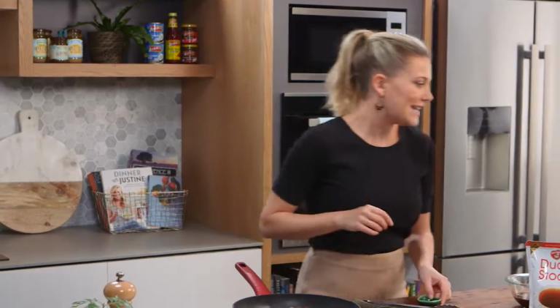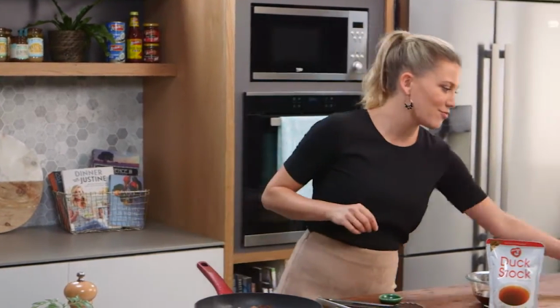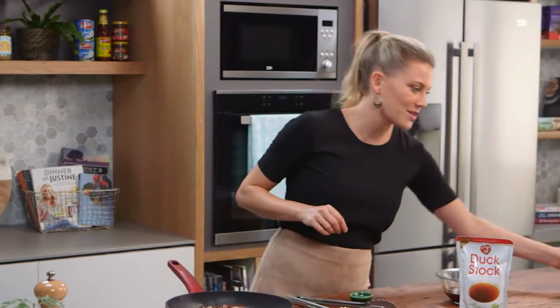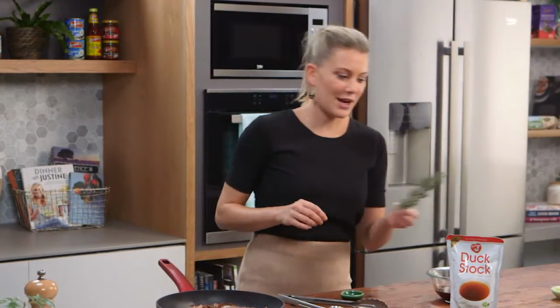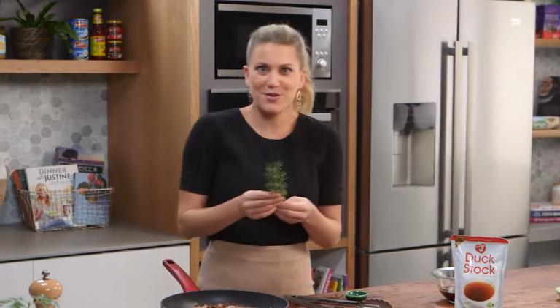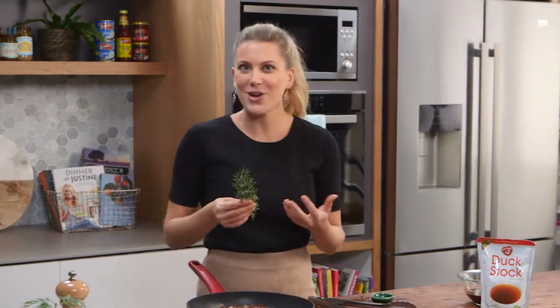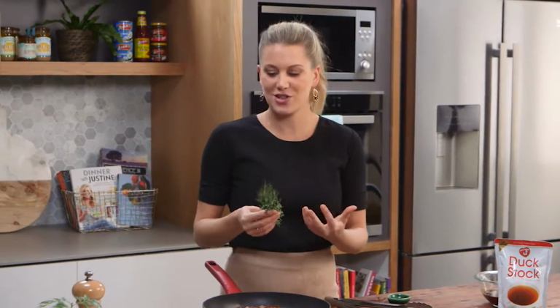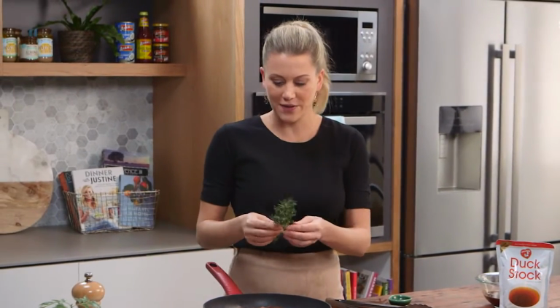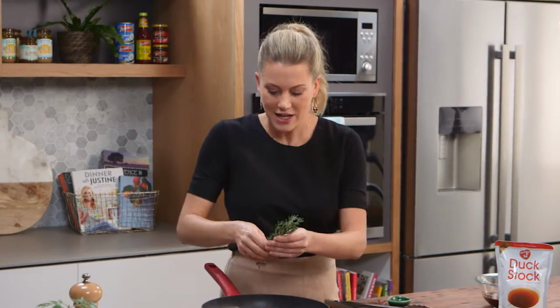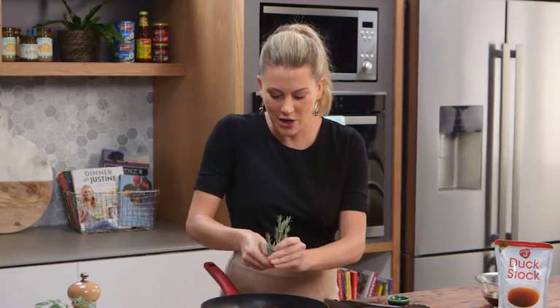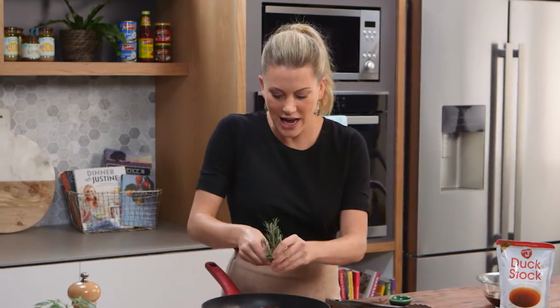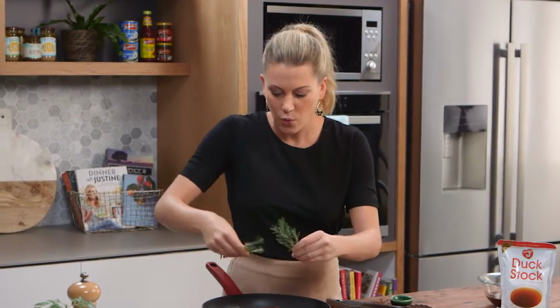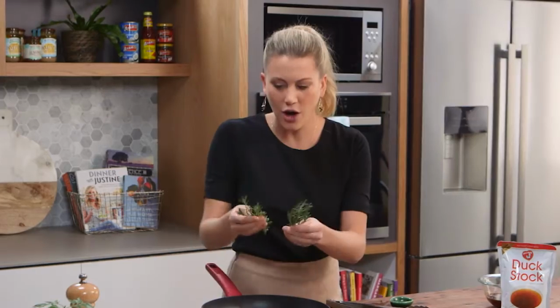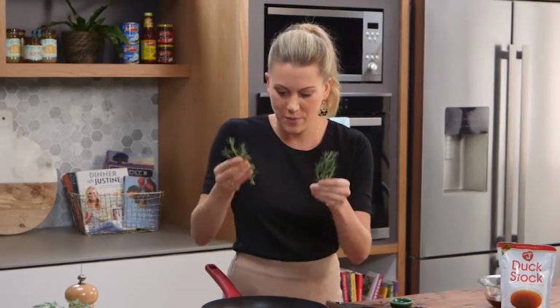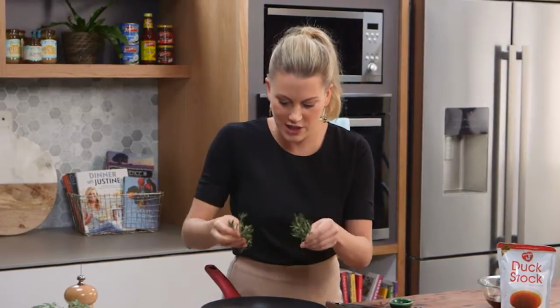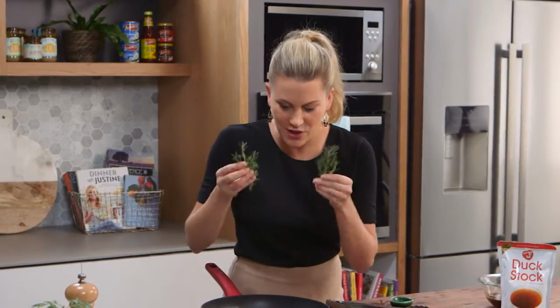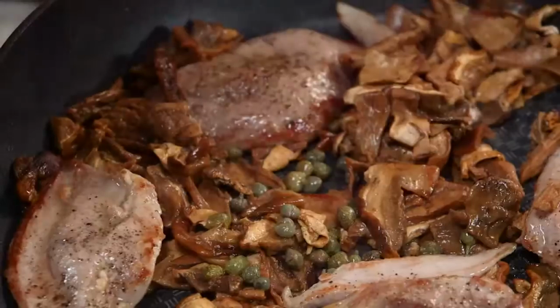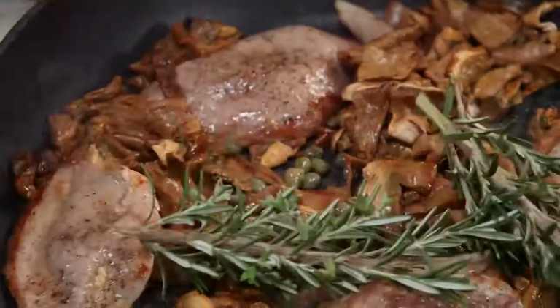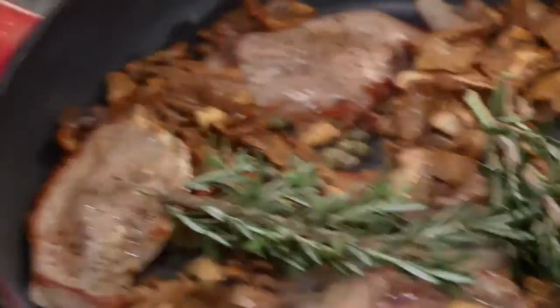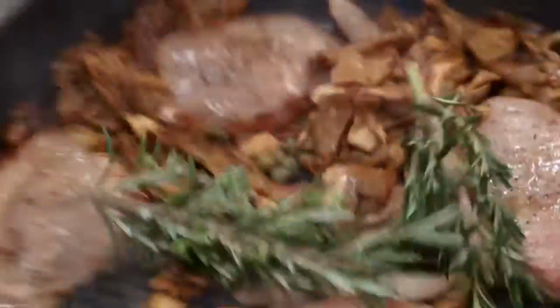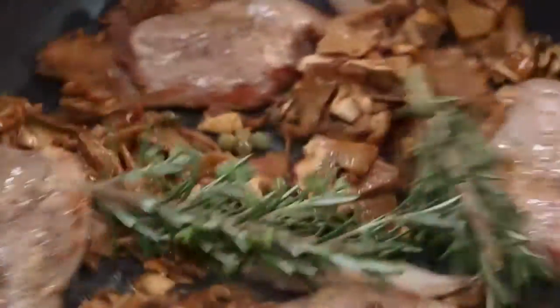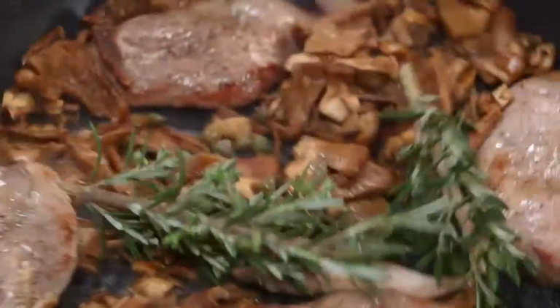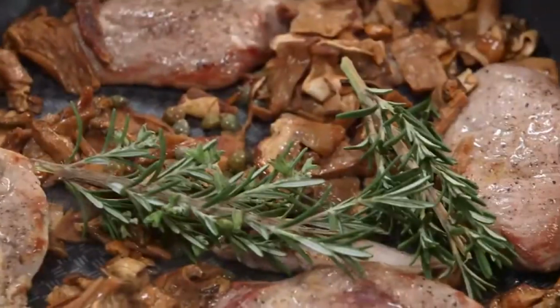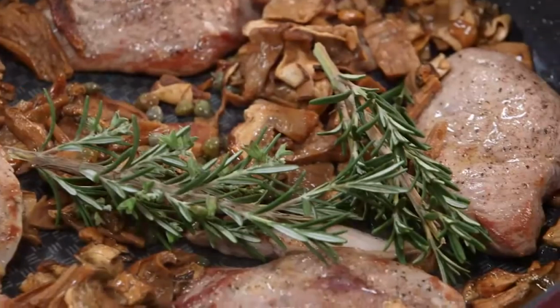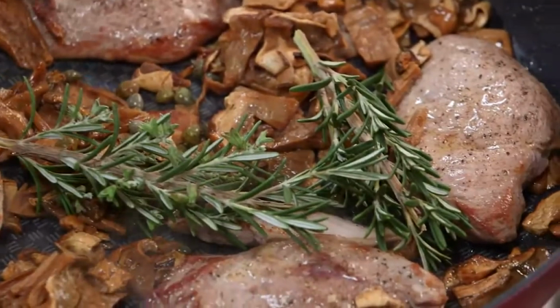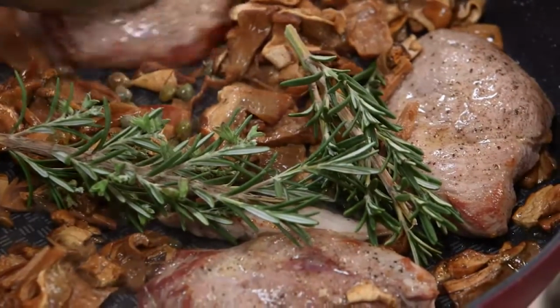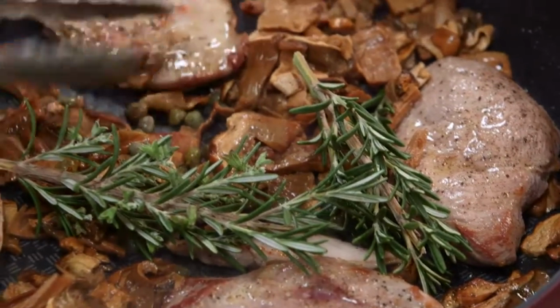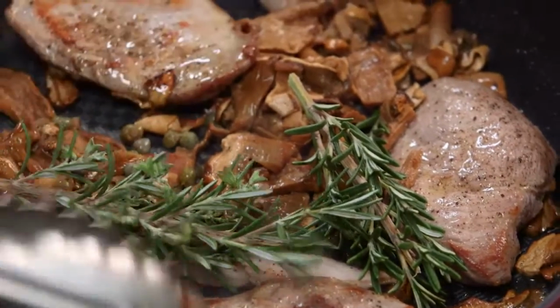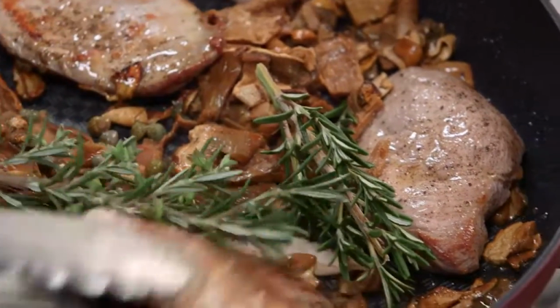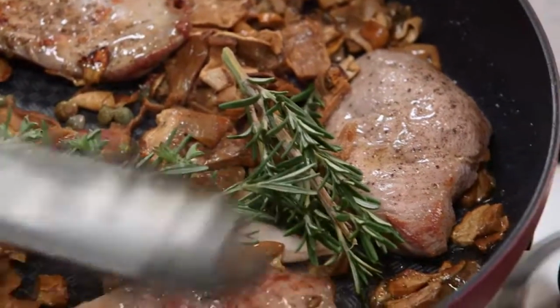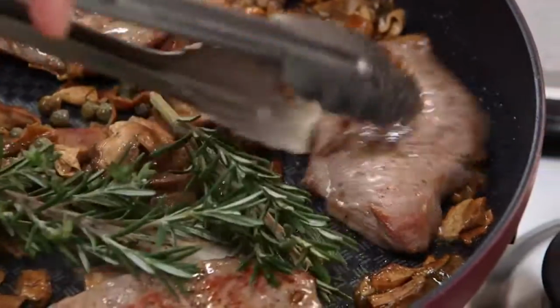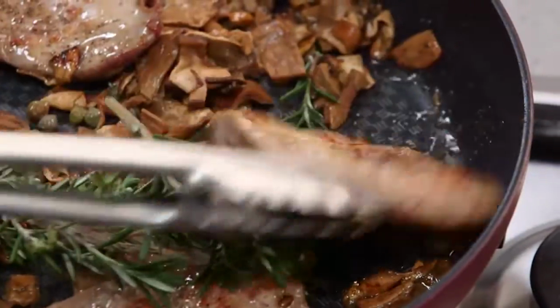Now some rosemary. Rosemary also has a strong flavour, so I'm going to add one whole big branch because I want to taste it in here, and this can cook away with it. Just going to flip the duck one more time so it cooks quite evenly.